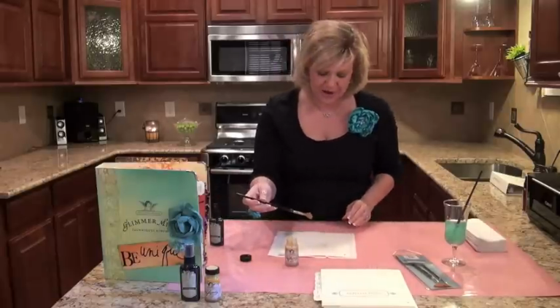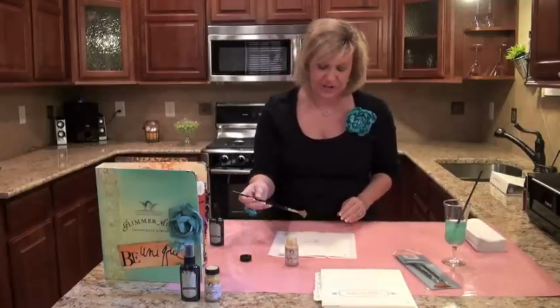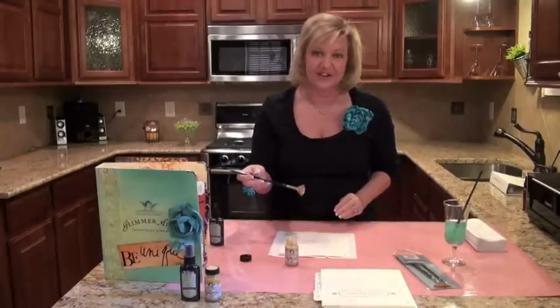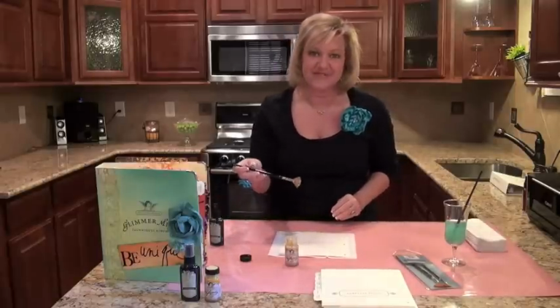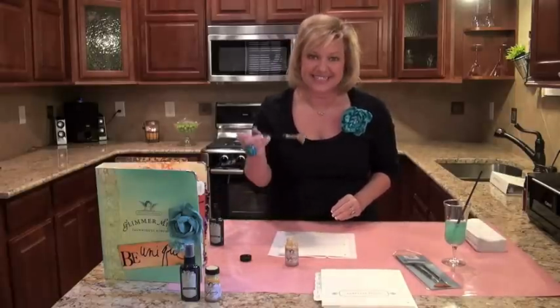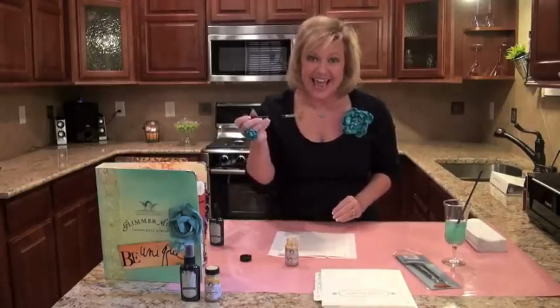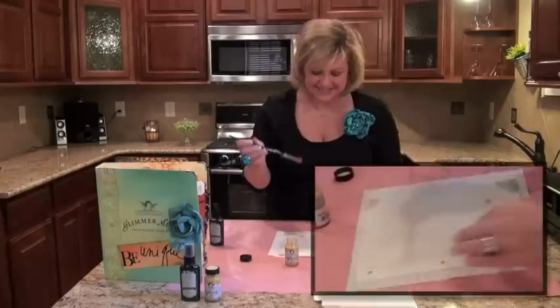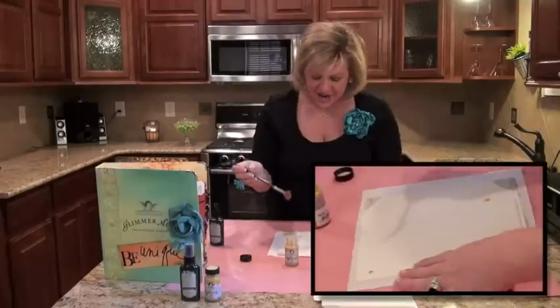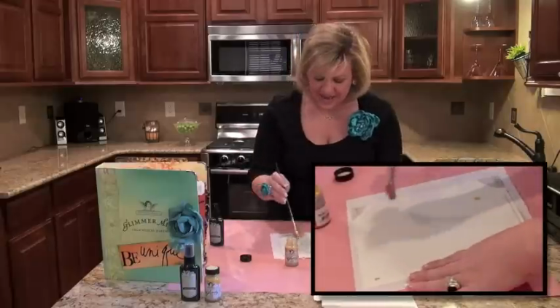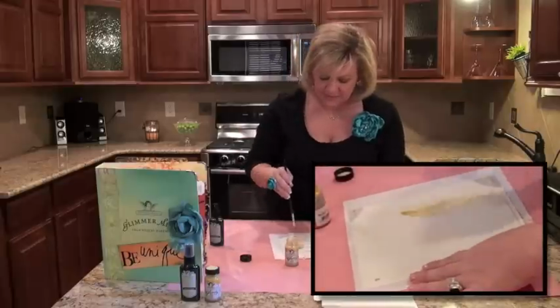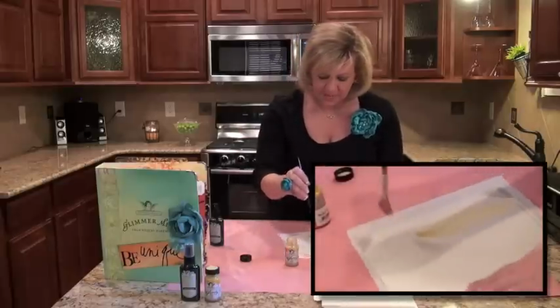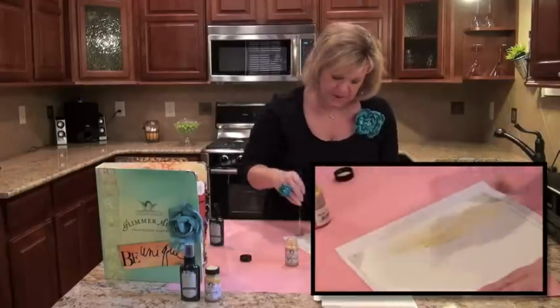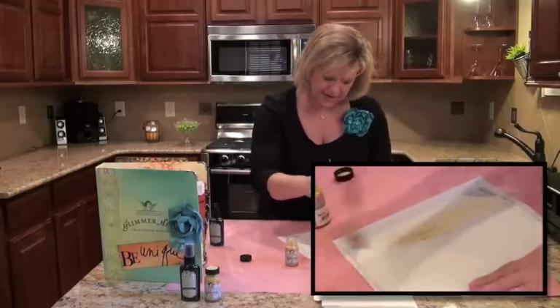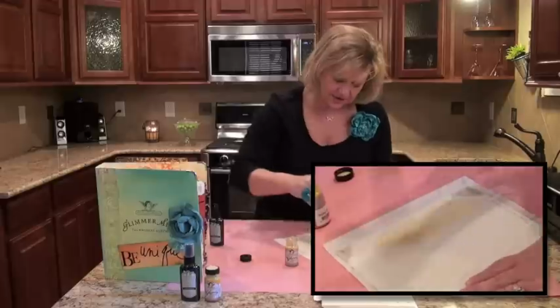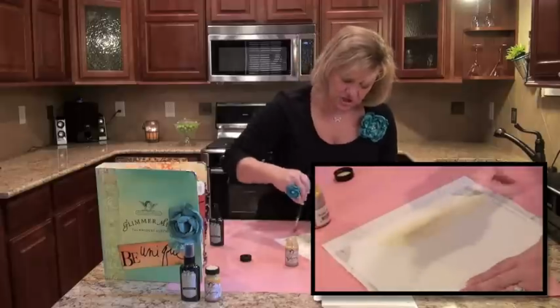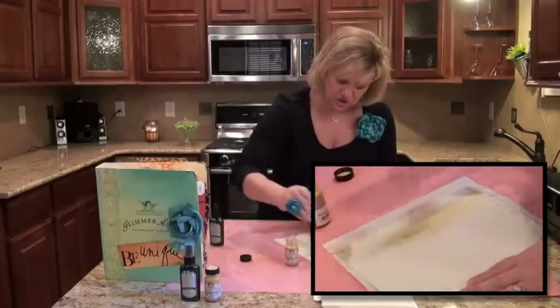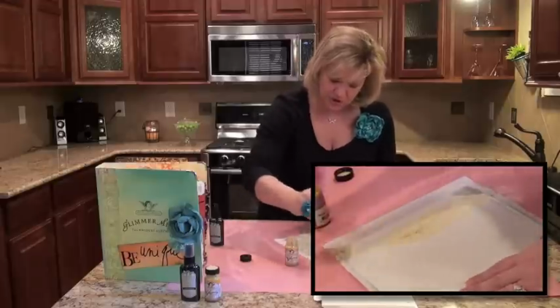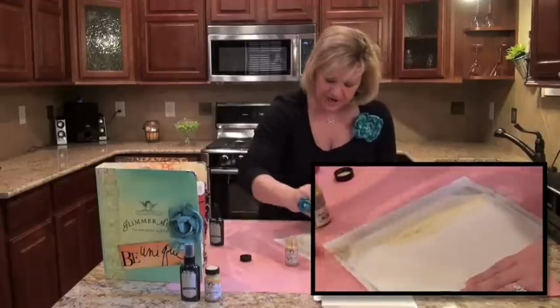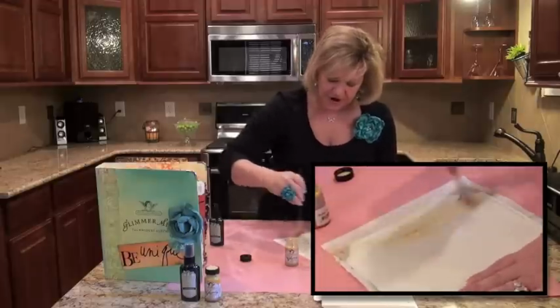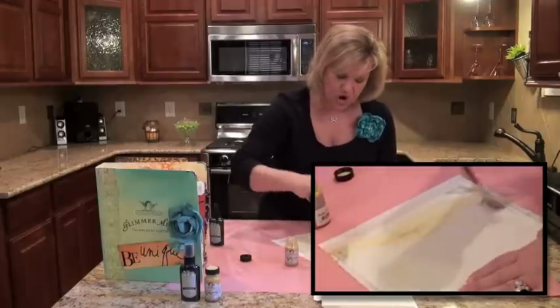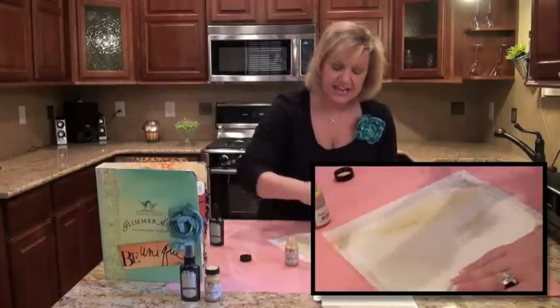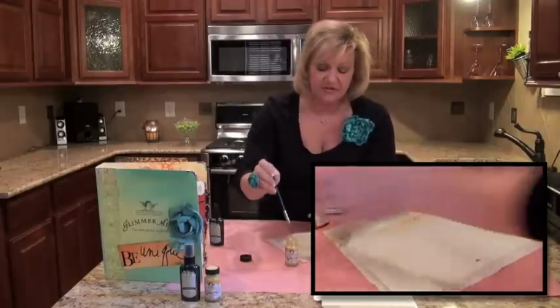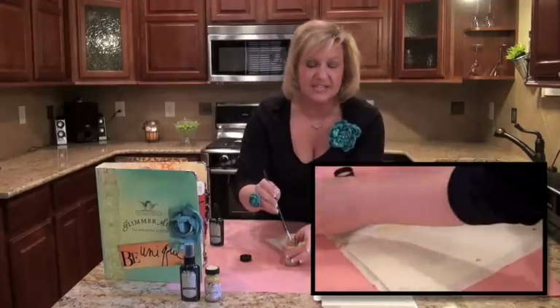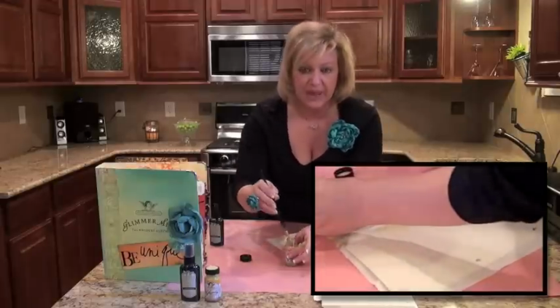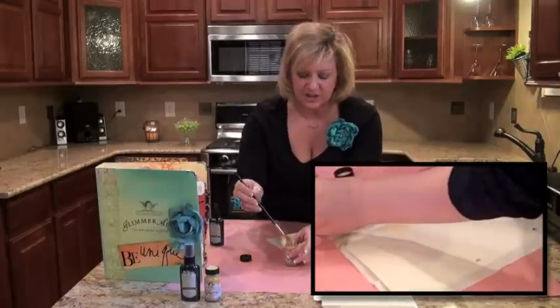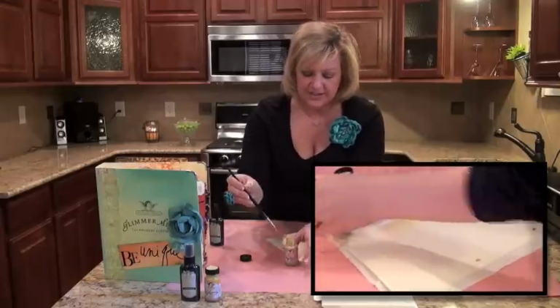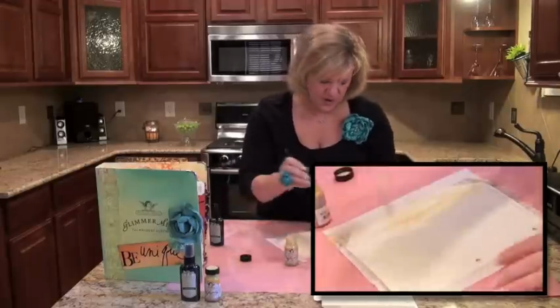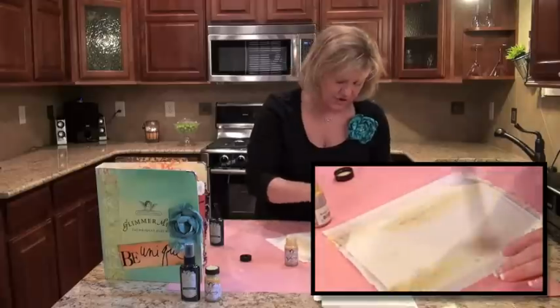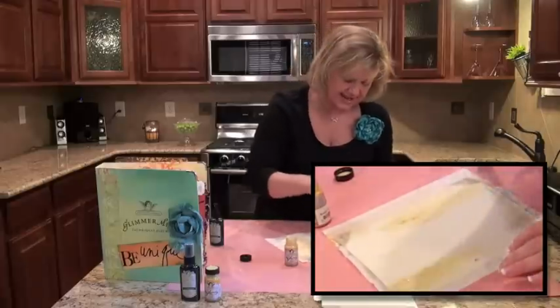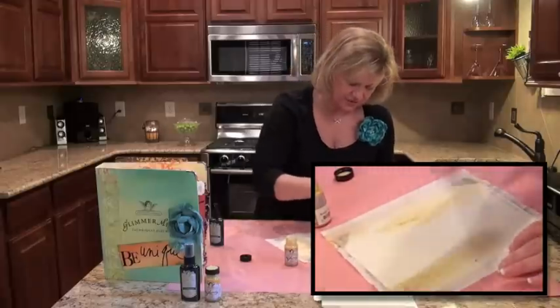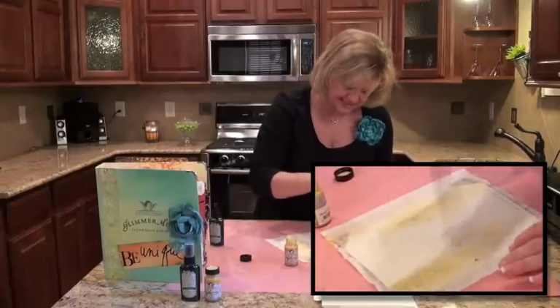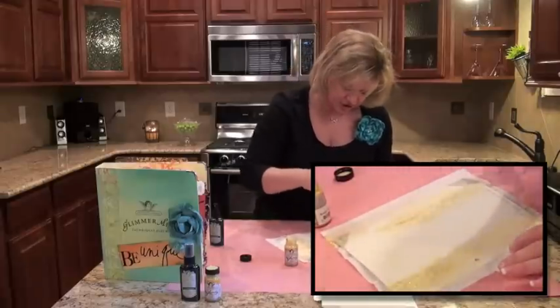Oh my gosh, look at that glitter — isn't that fantastic? I'm just going to basically put it here and there. You are not going to cover the entire page, and this is what creates that kind of resist look.